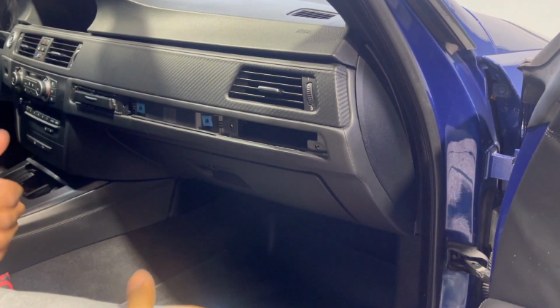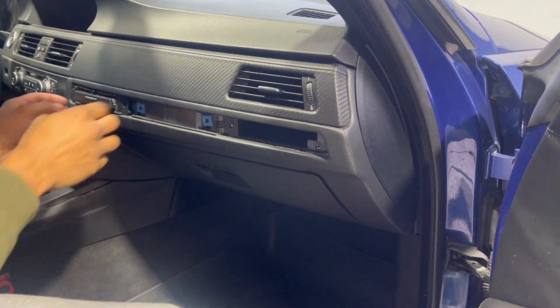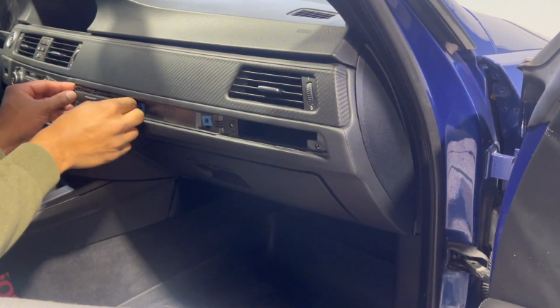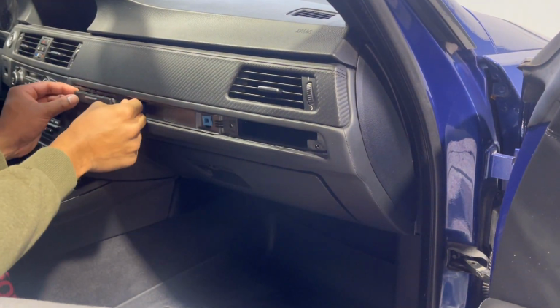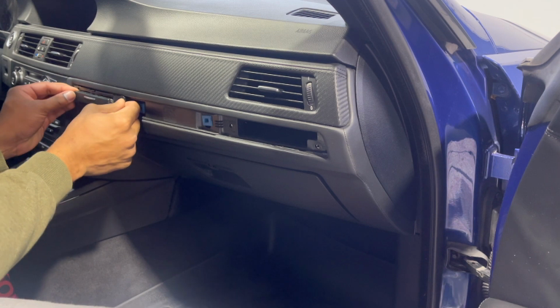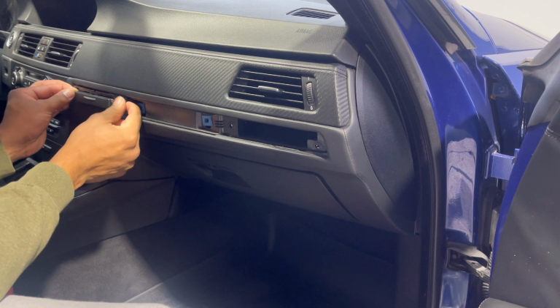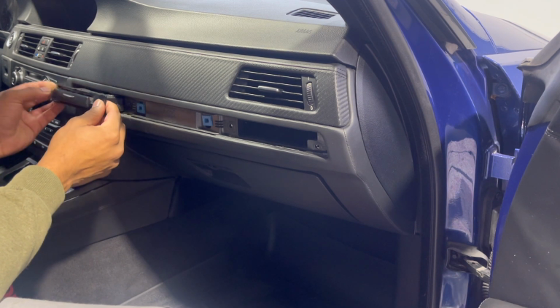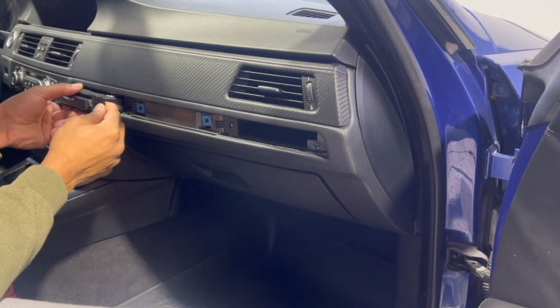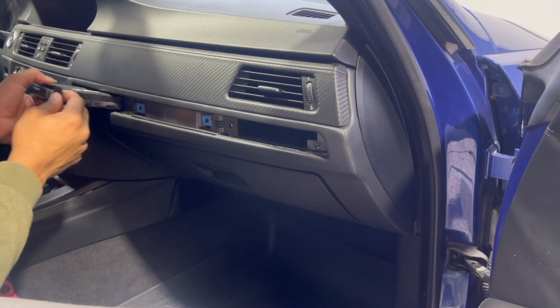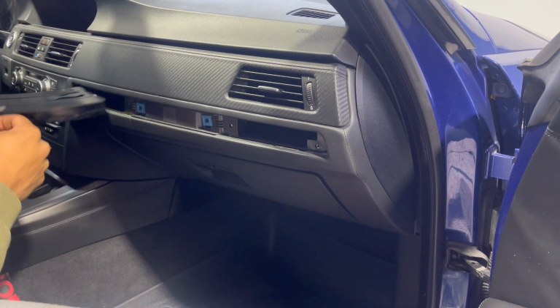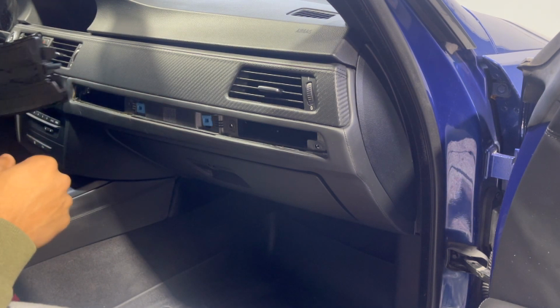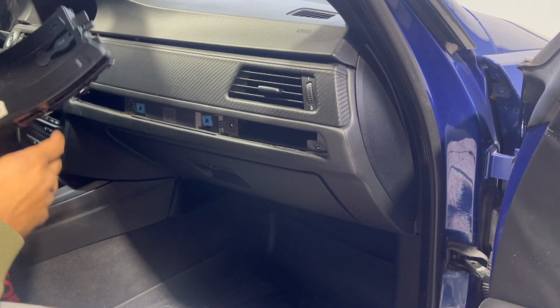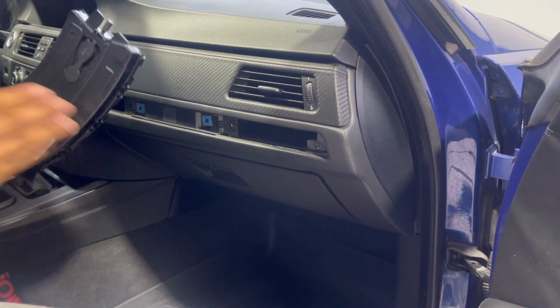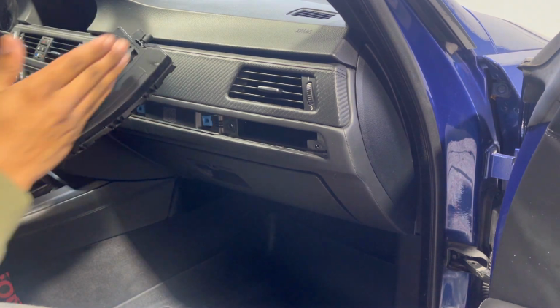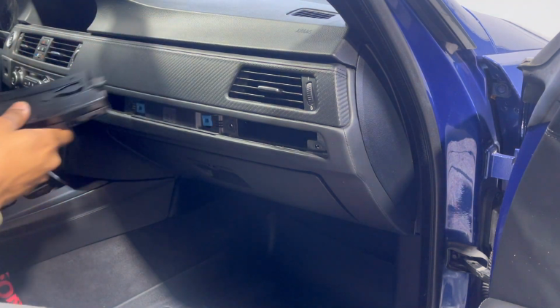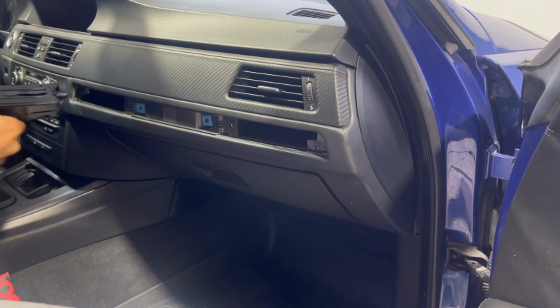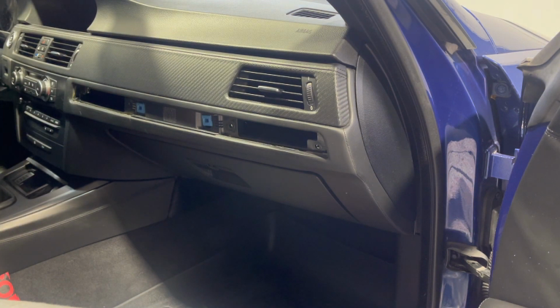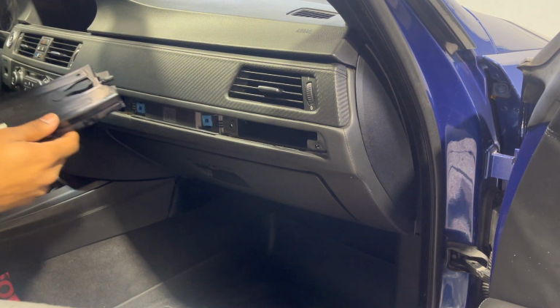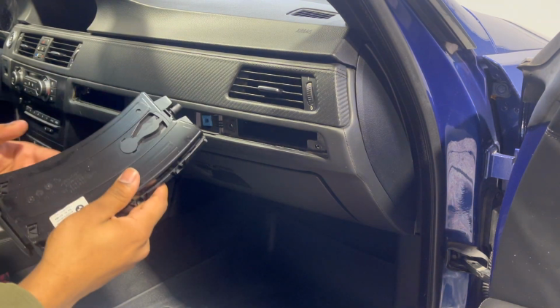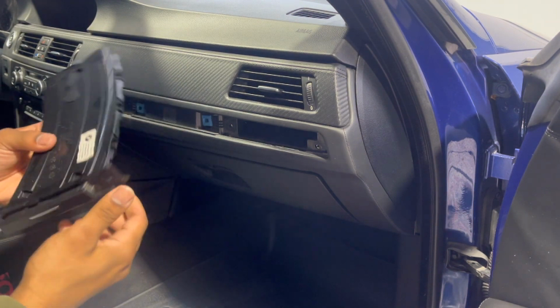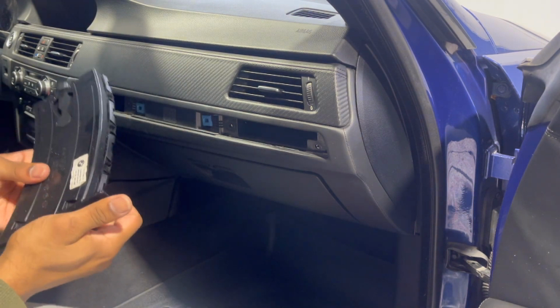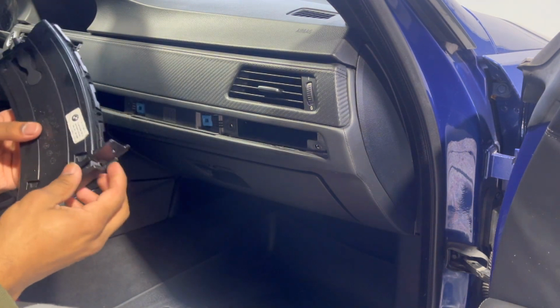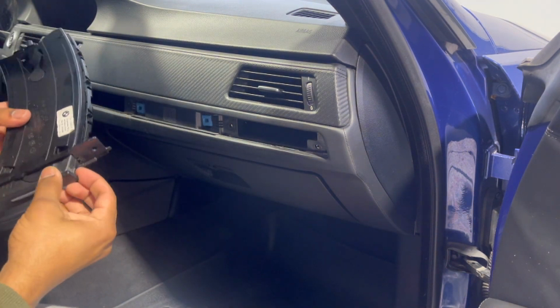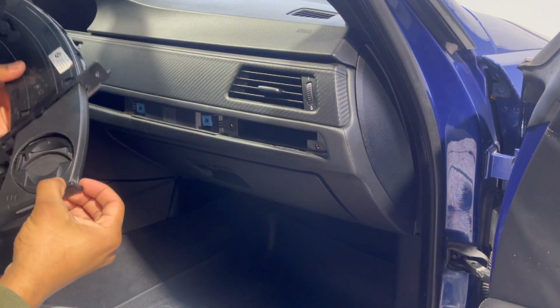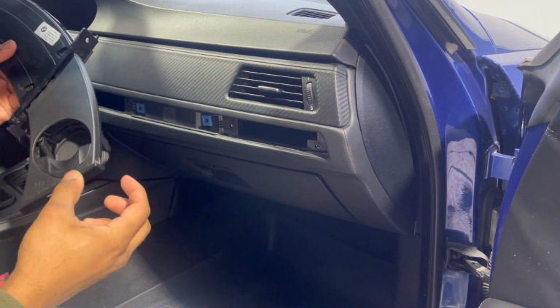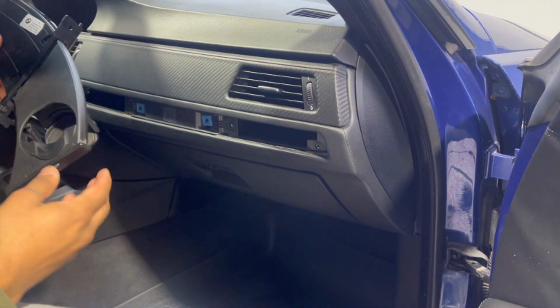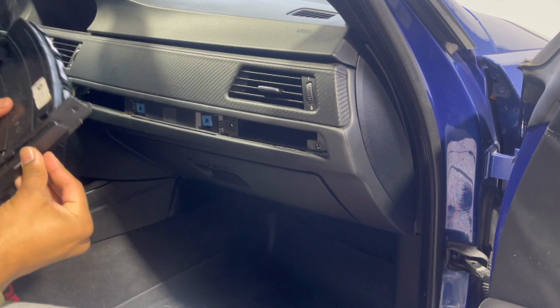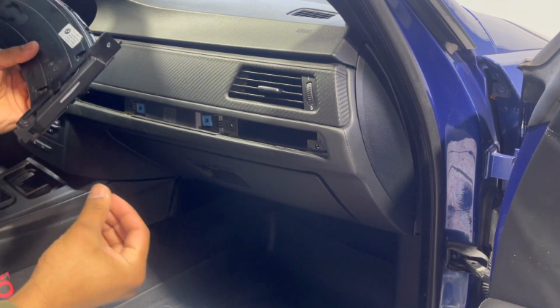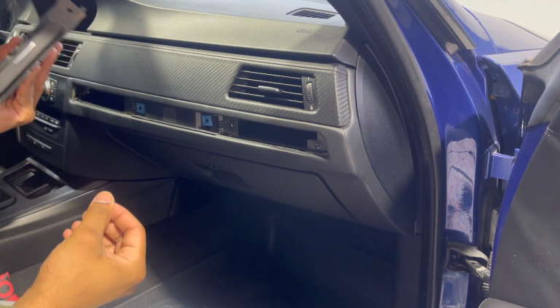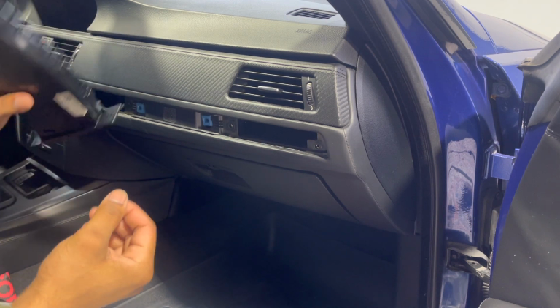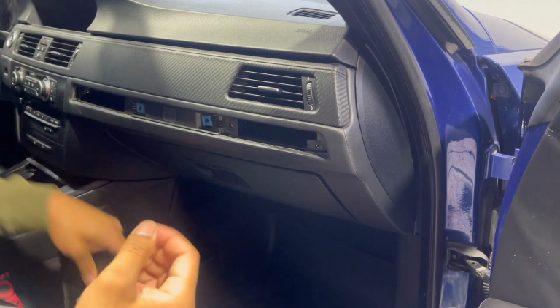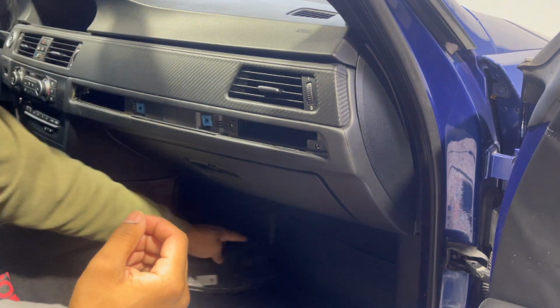I got the screws off for the driver side and it was a little bit tougher to pull out, but finally got it. This one has a little more curve to it, so when you're pulling it out just kind of angle it. It's kind of working, but we're going to replace this one too.